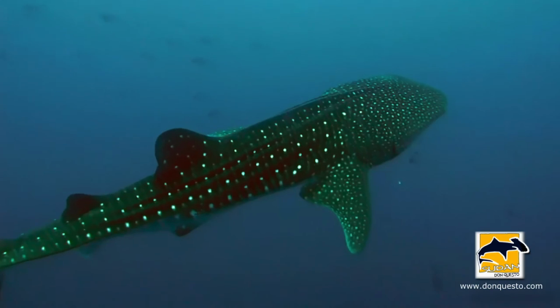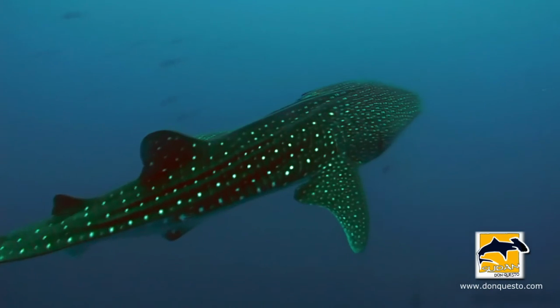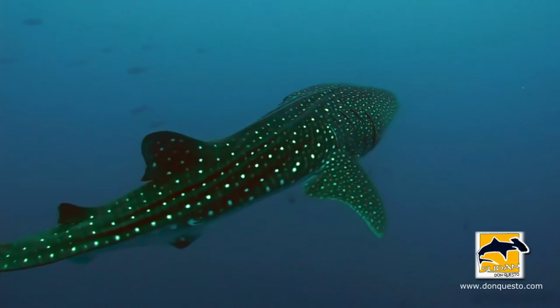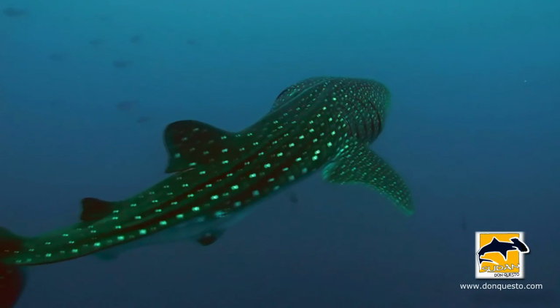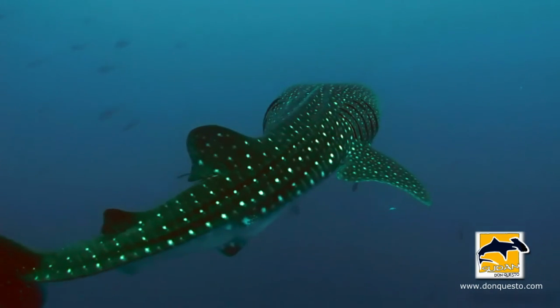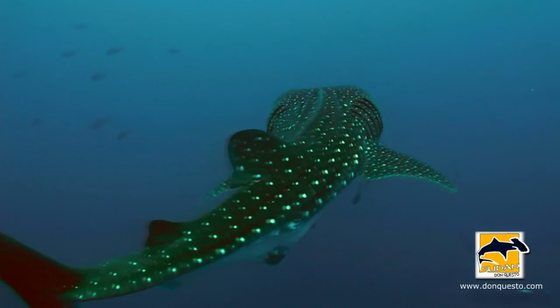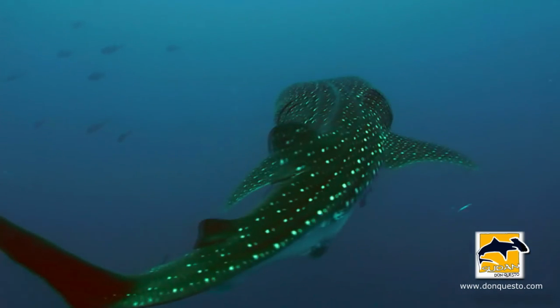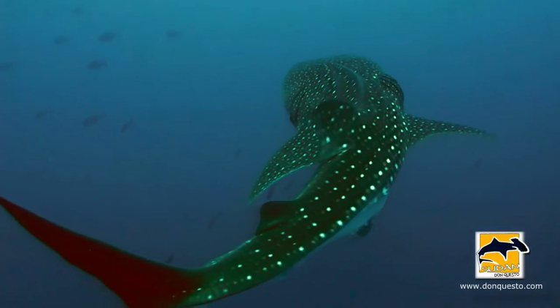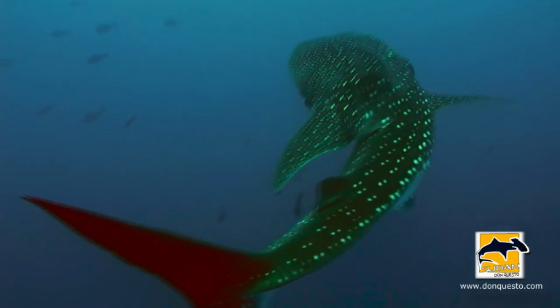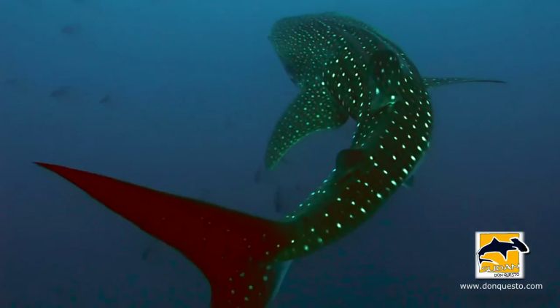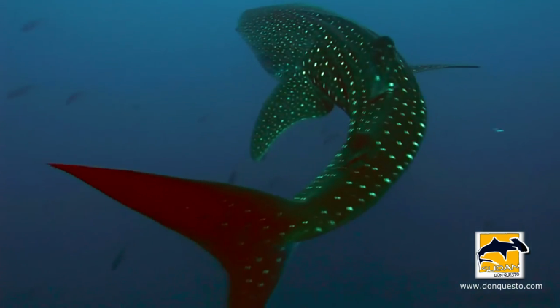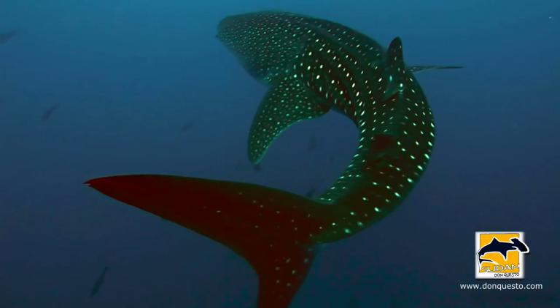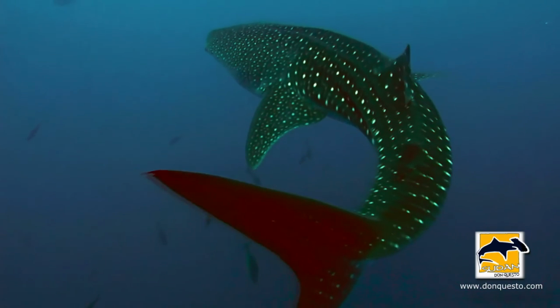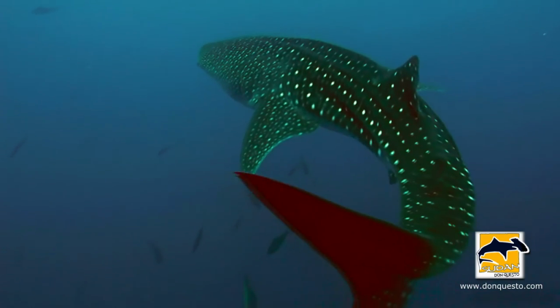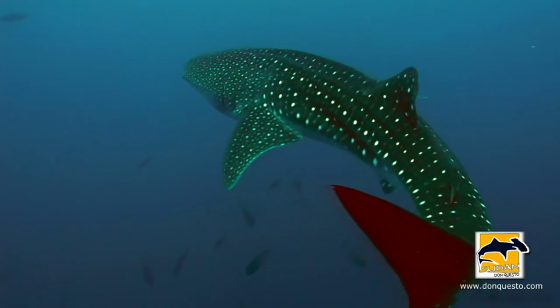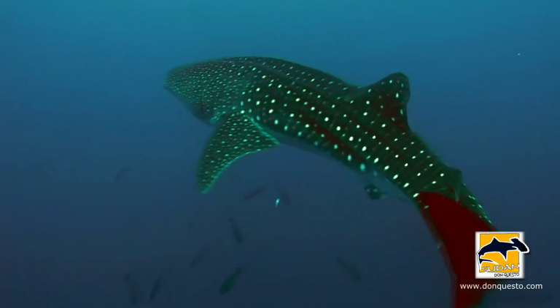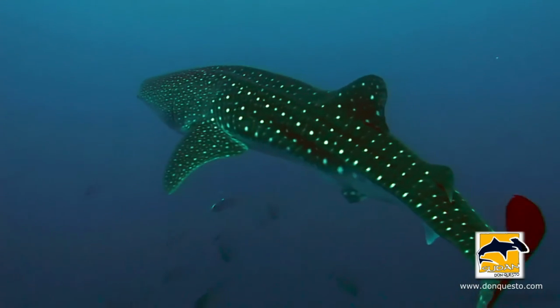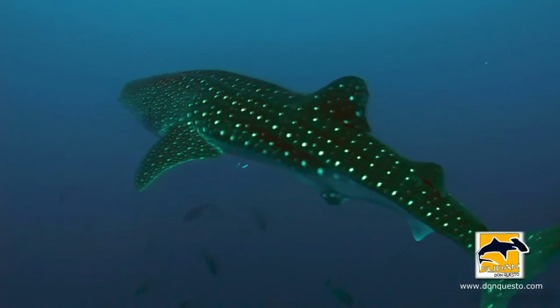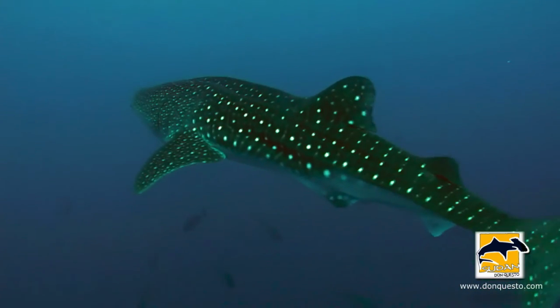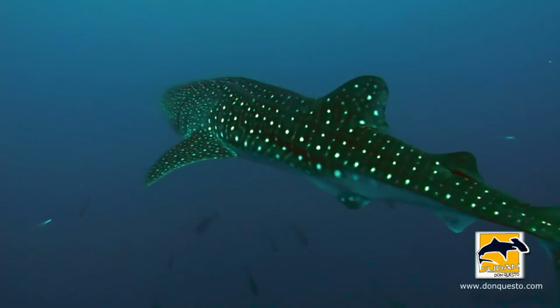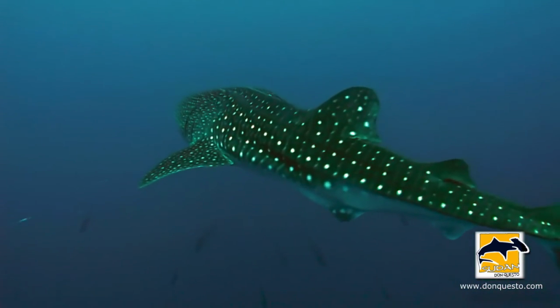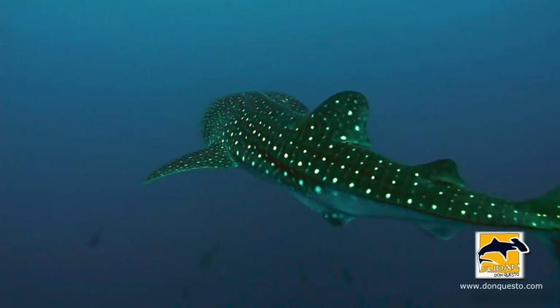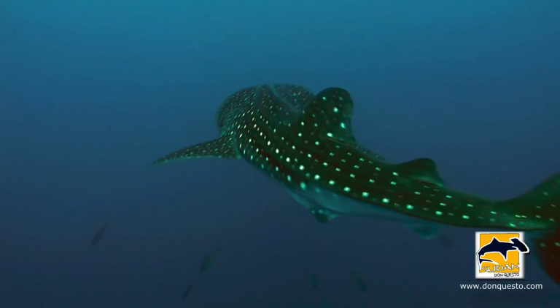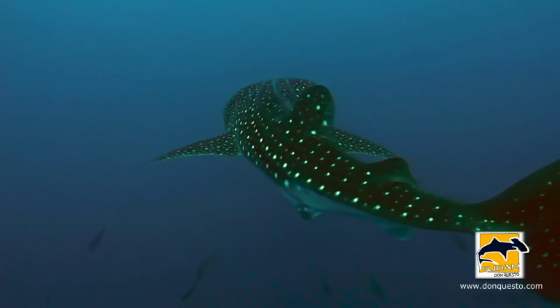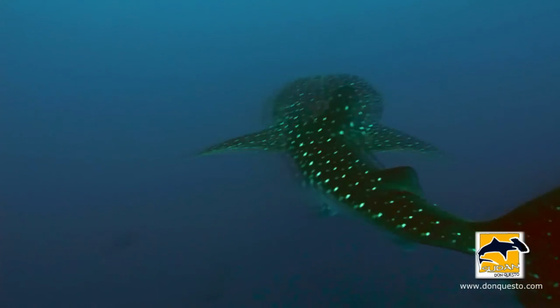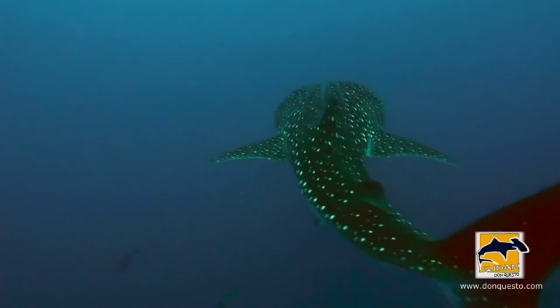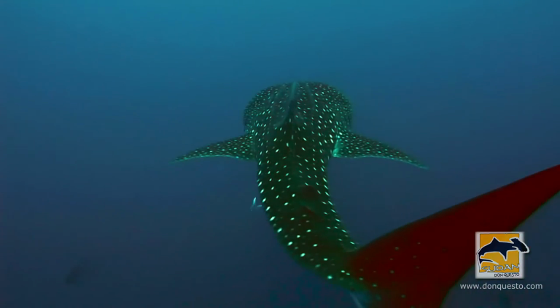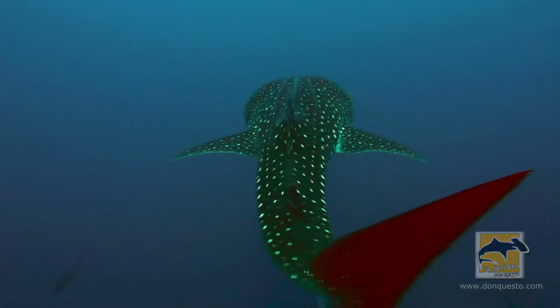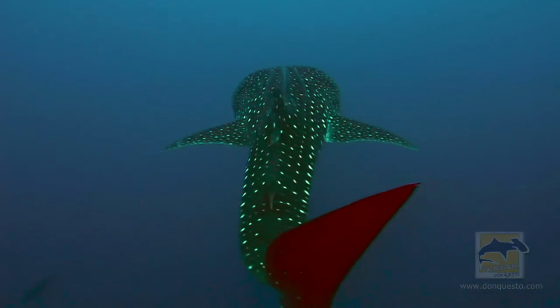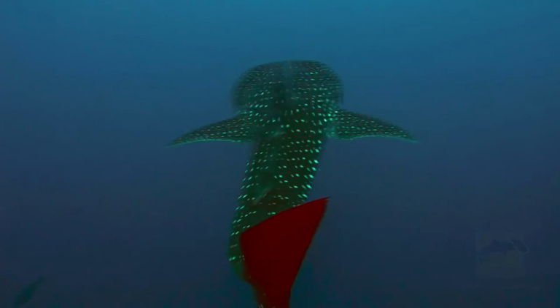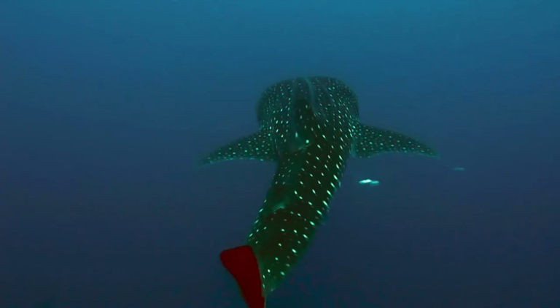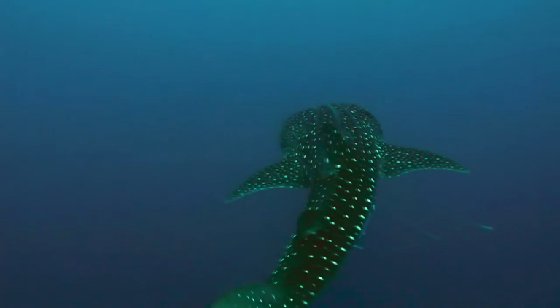Whale sharks can be identified by the signature that their dots create on their body. If you get photos of the left and right side, as well as identifying the gender of the individual, this can be important information that you can share with scientists.